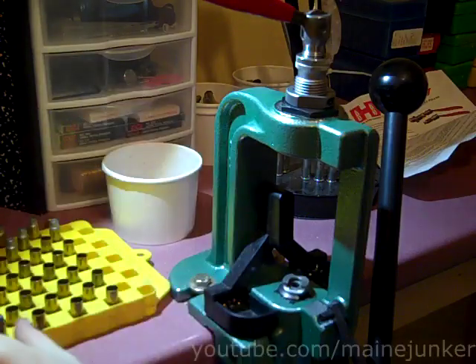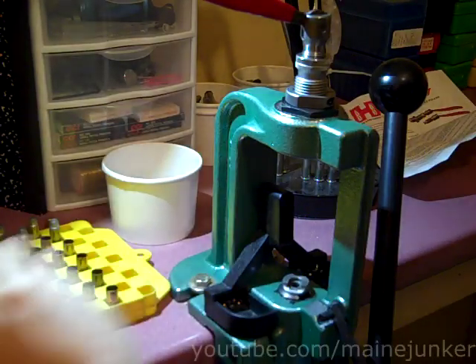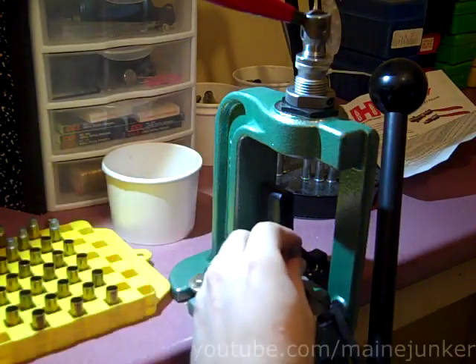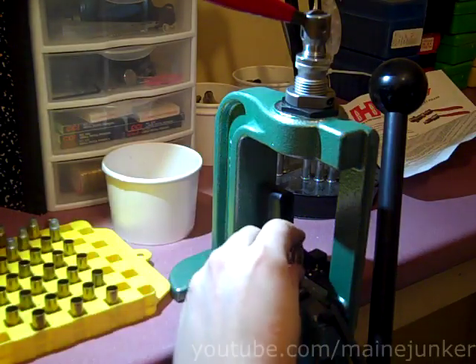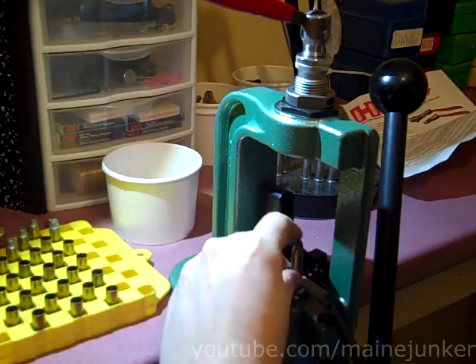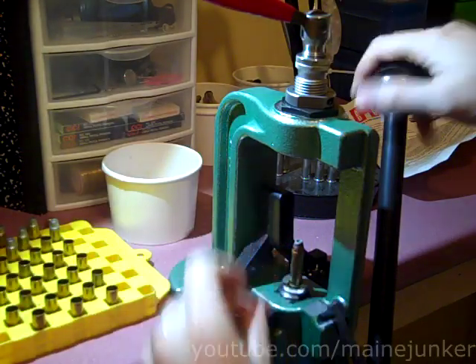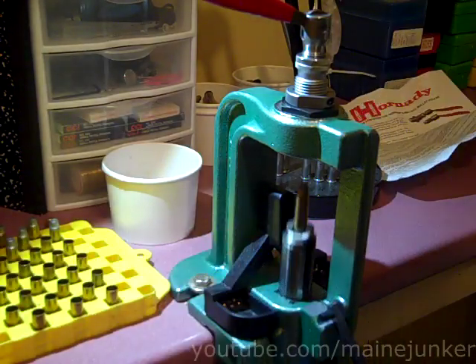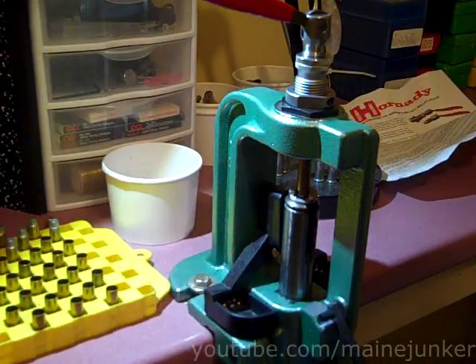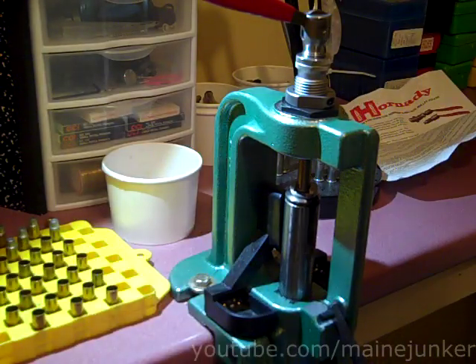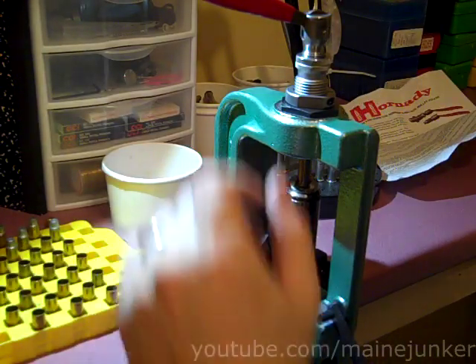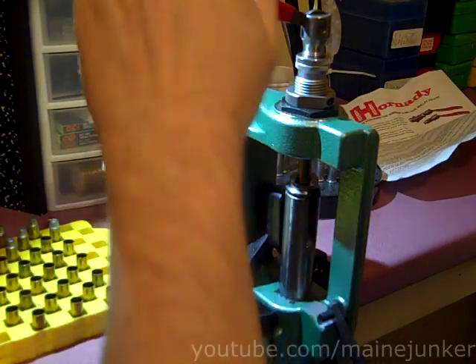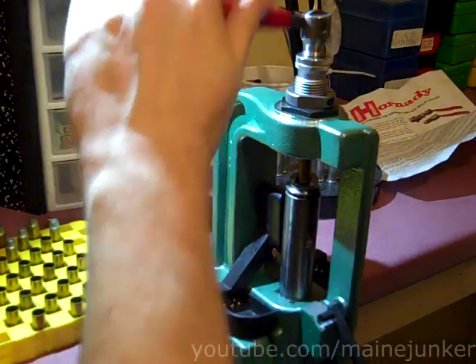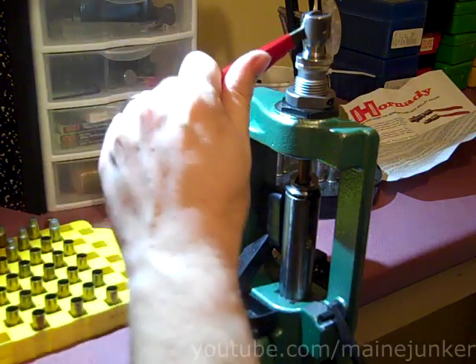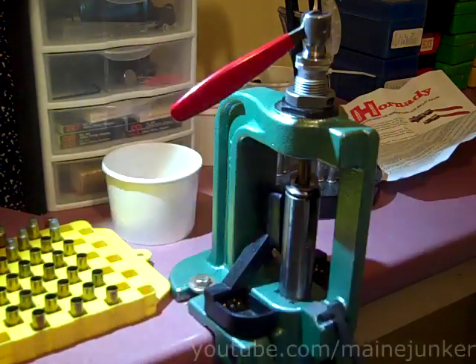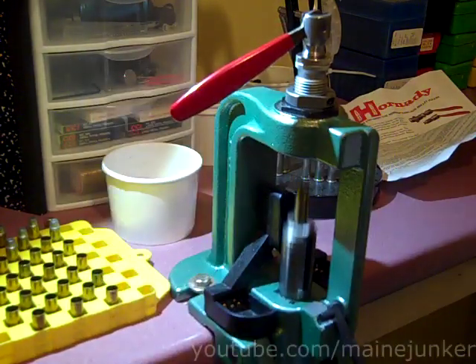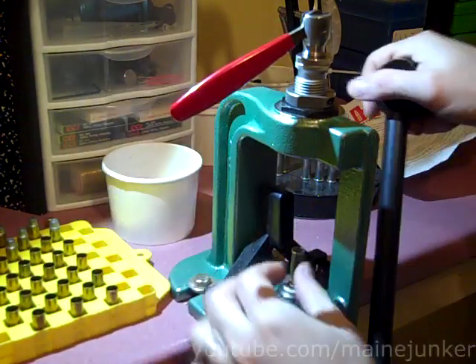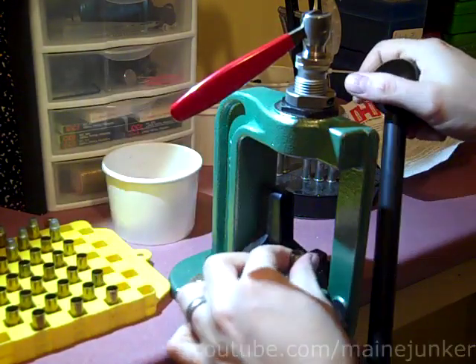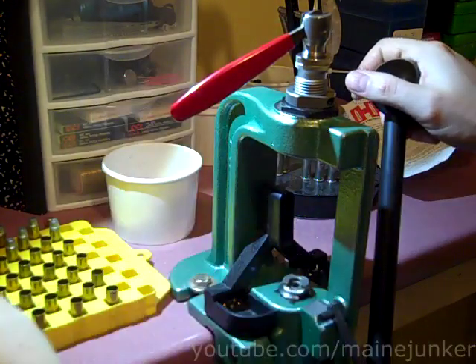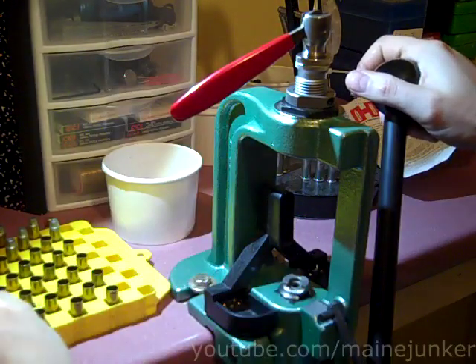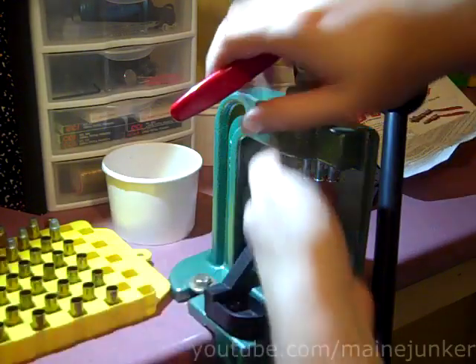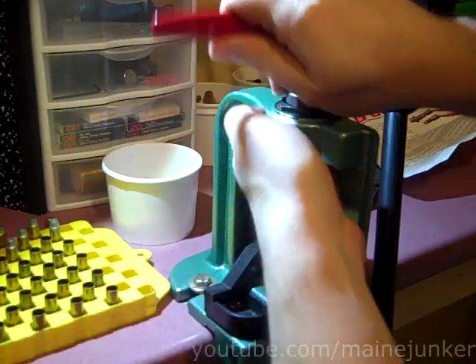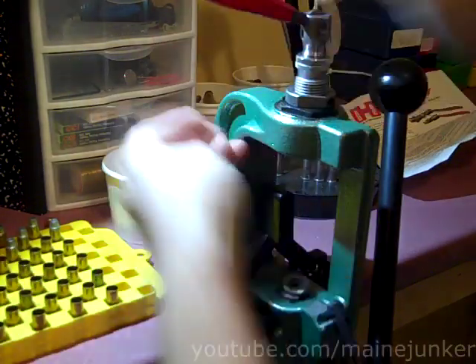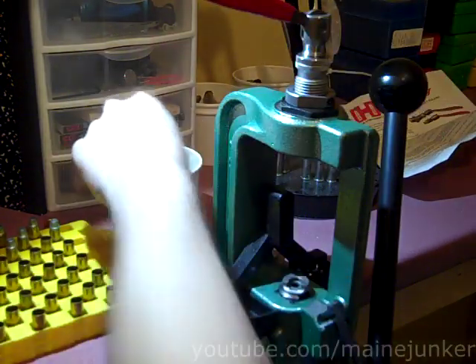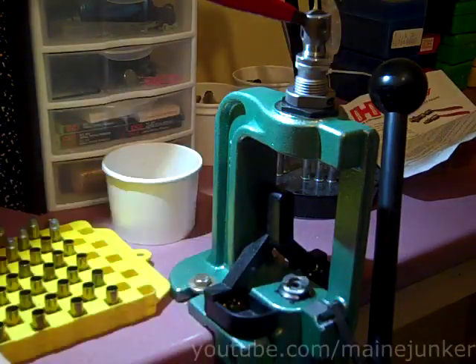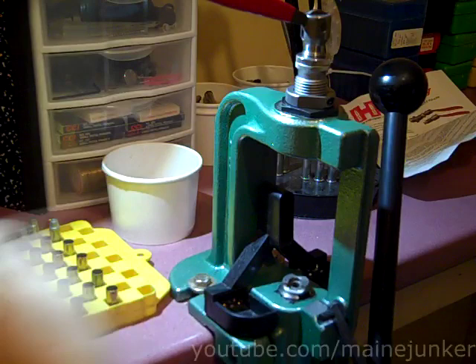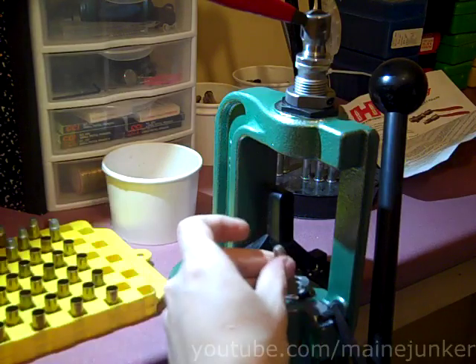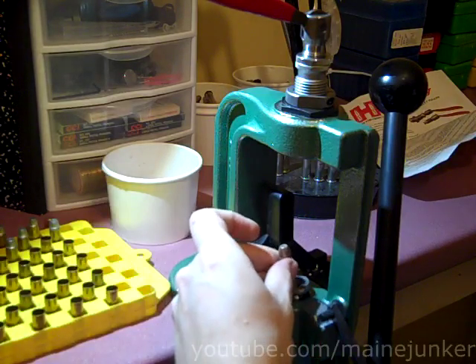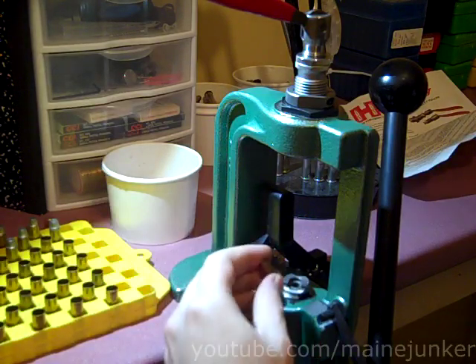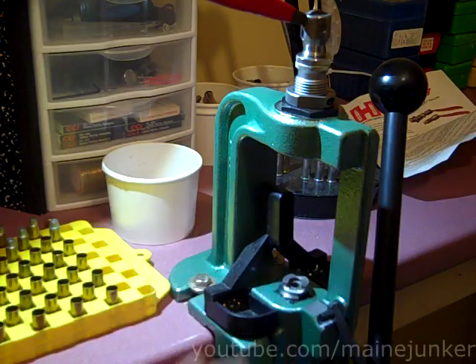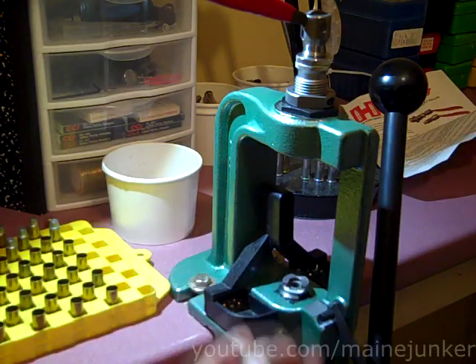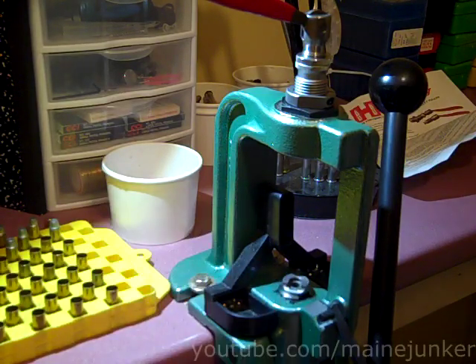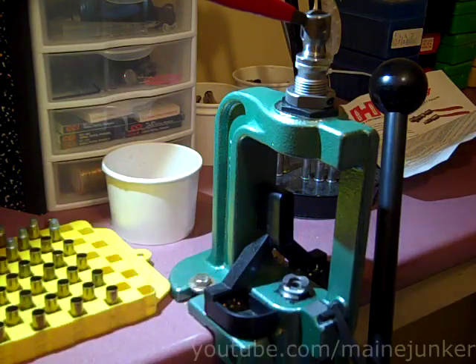It seems to work pretty reliably. Once in a great while you'll run across one where it doesn't pull the bullet on the first try, but typically you do it a second time and it works.